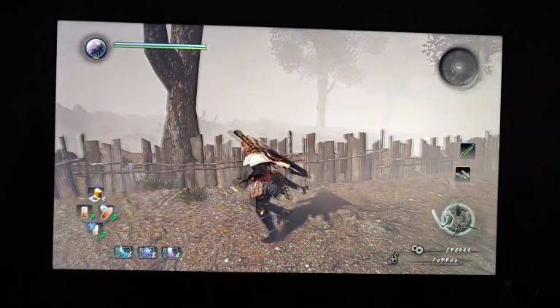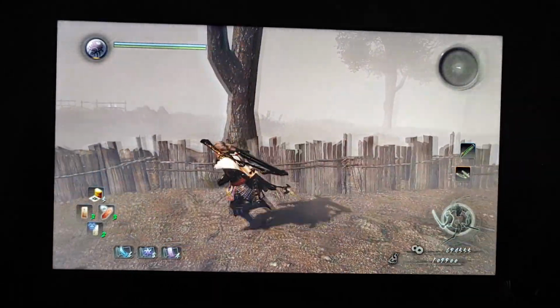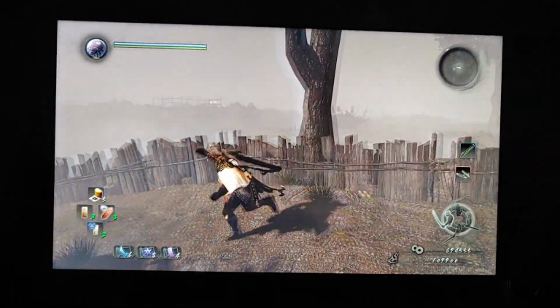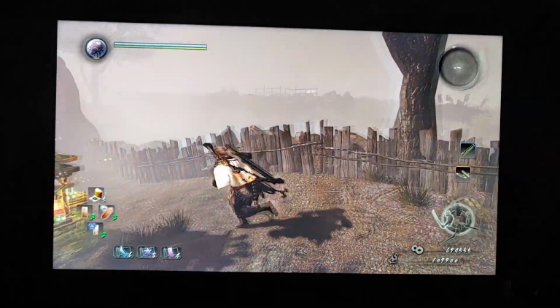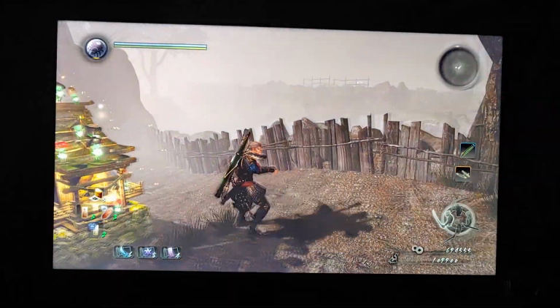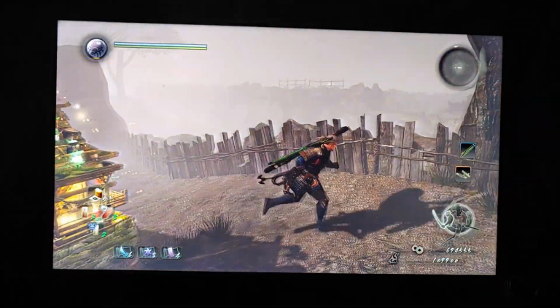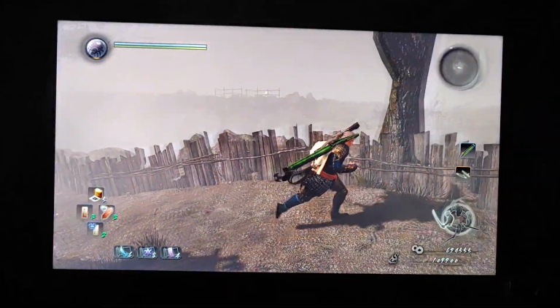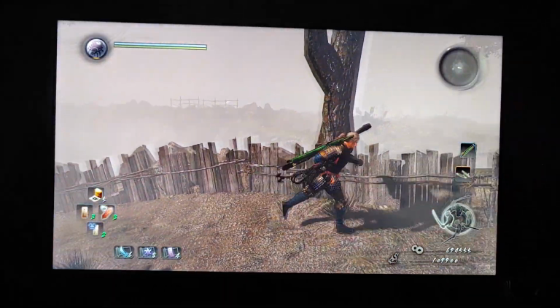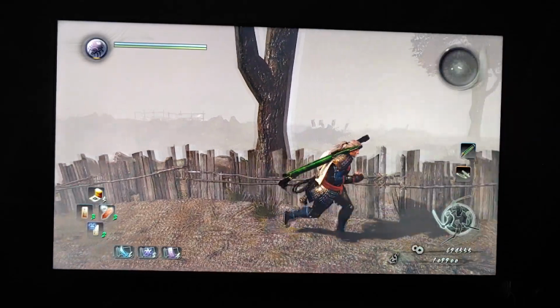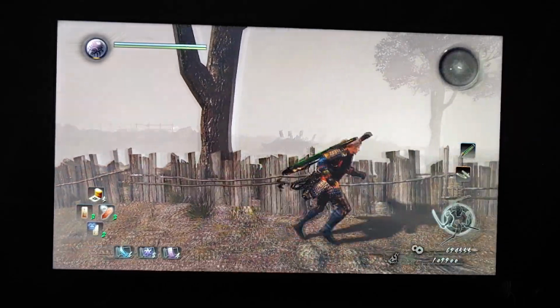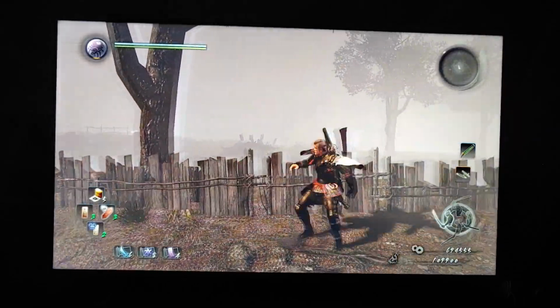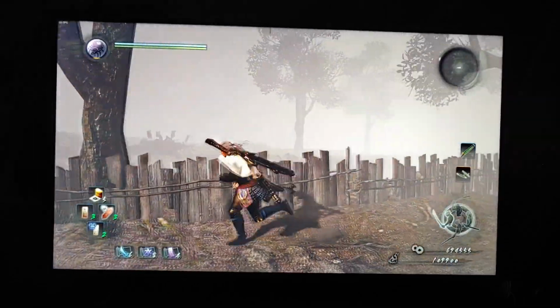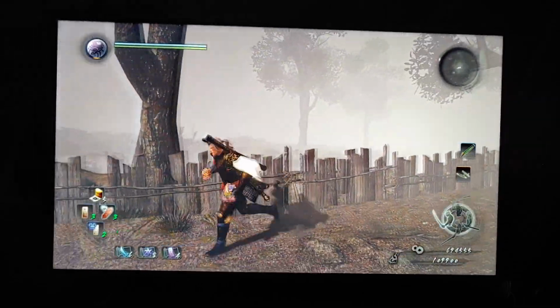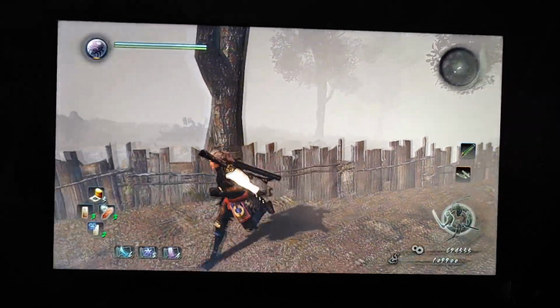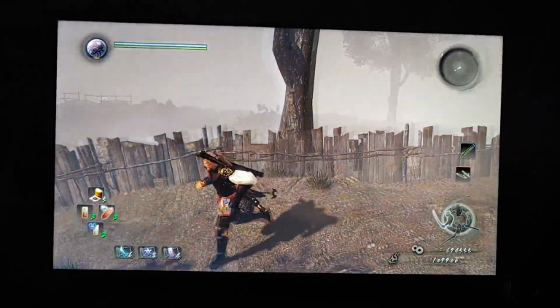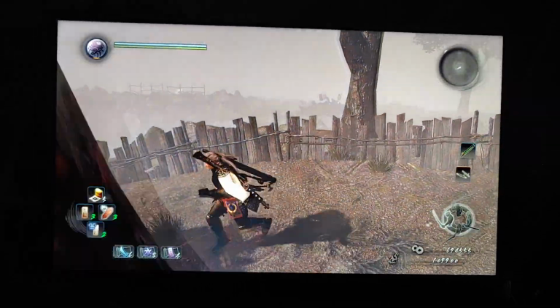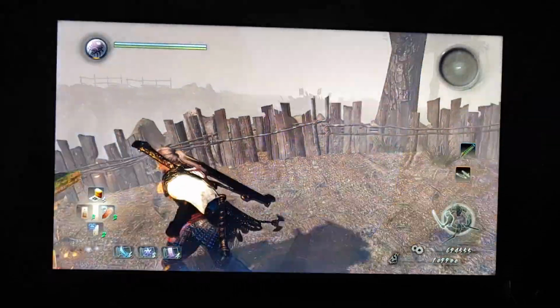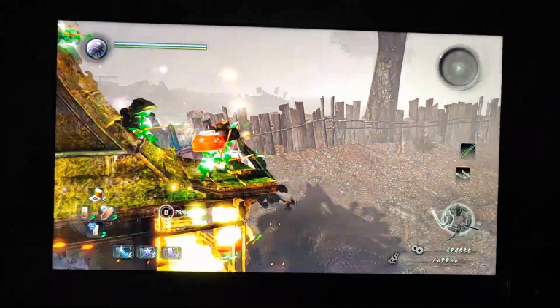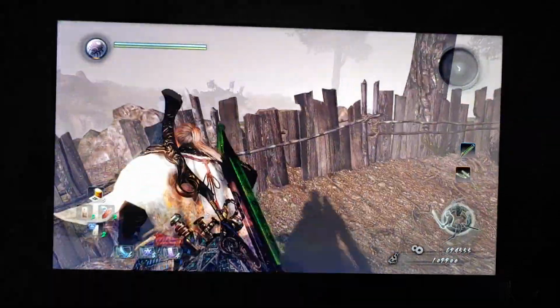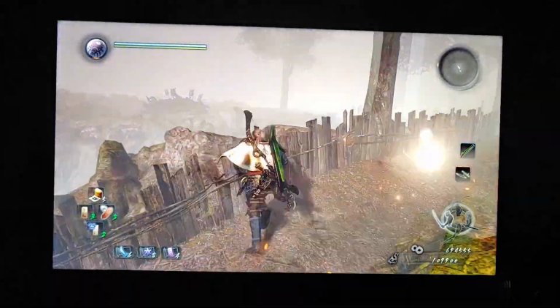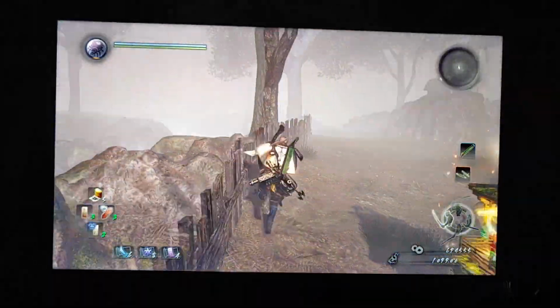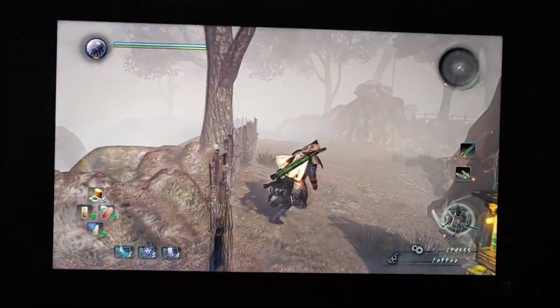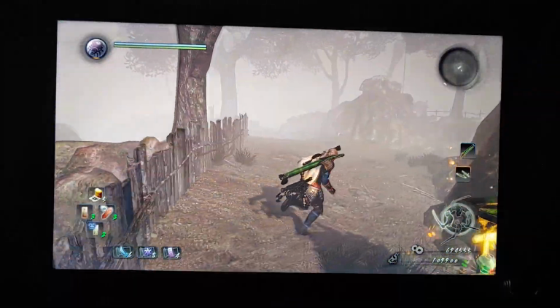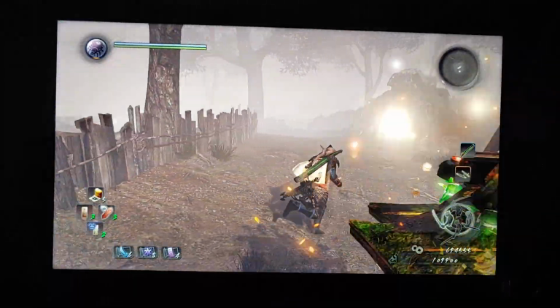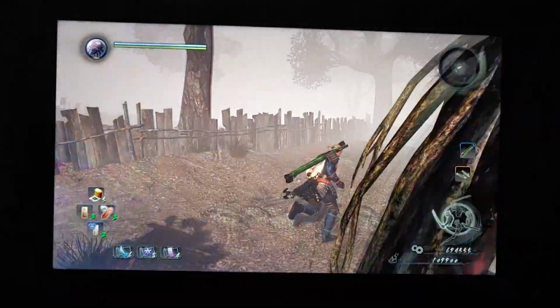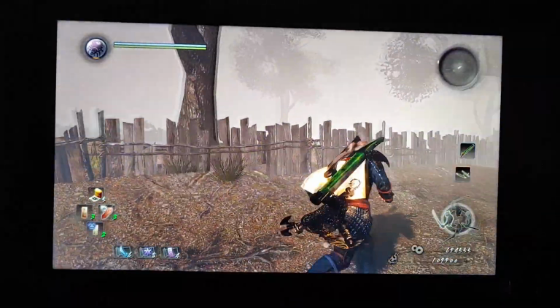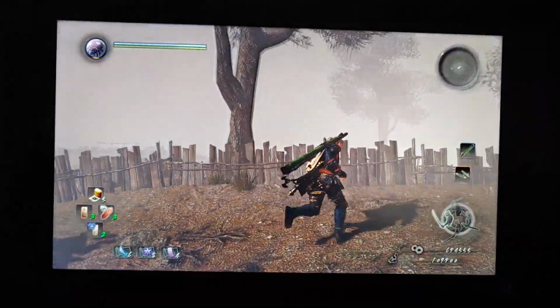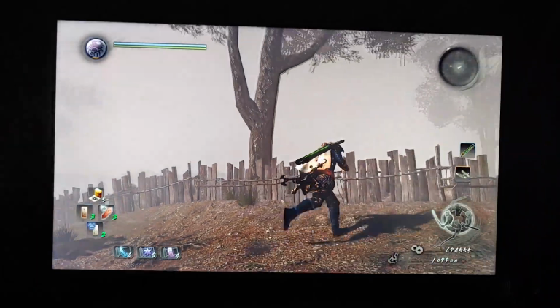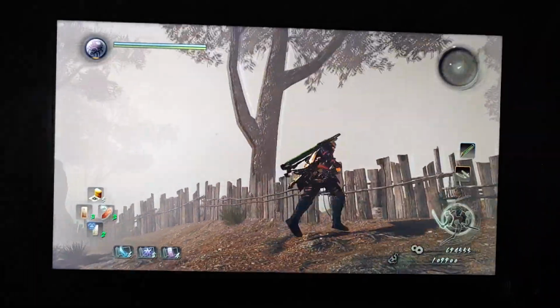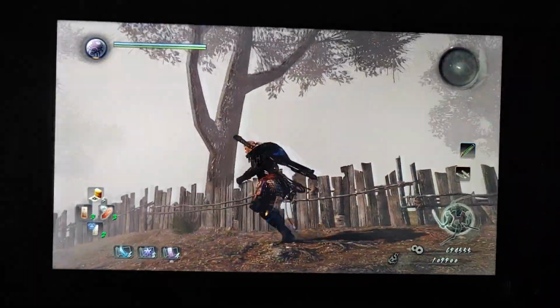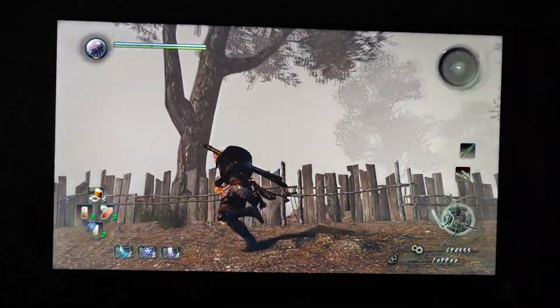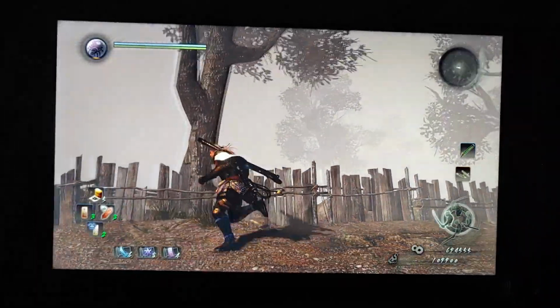The main problem with the U7G, however, as mentioned in the video title, is ghosting. As you'll see now, in some games it can be quite atrocious.